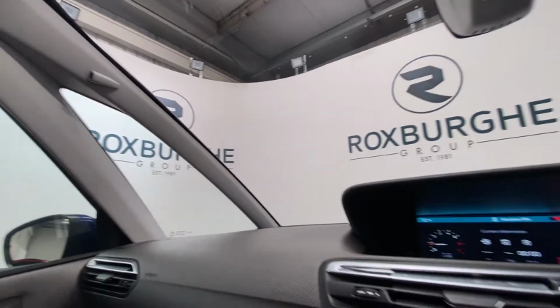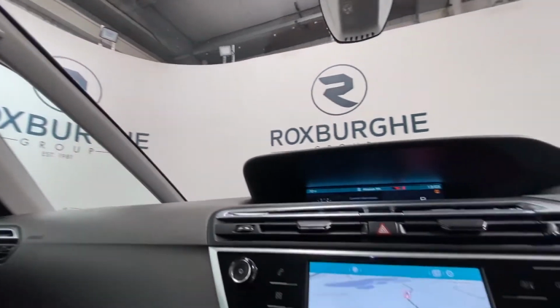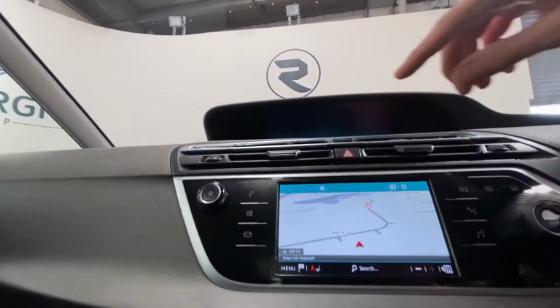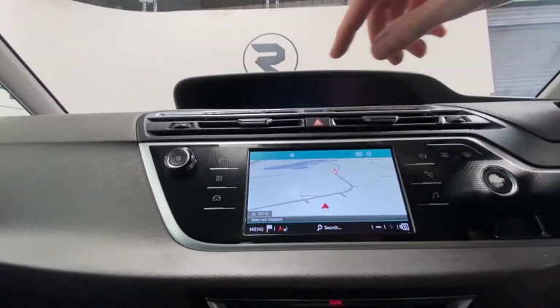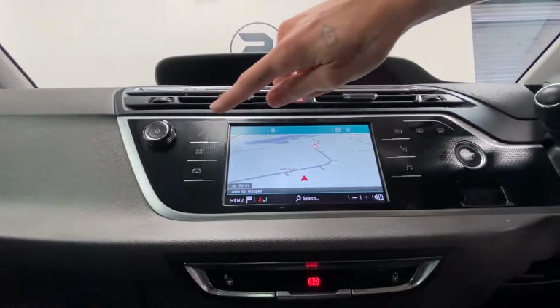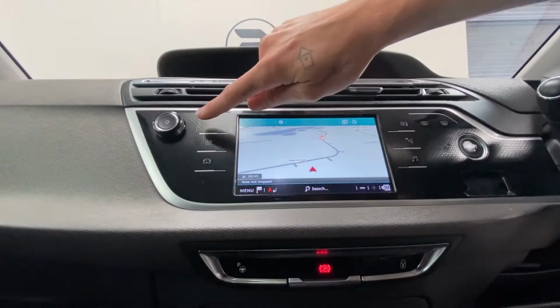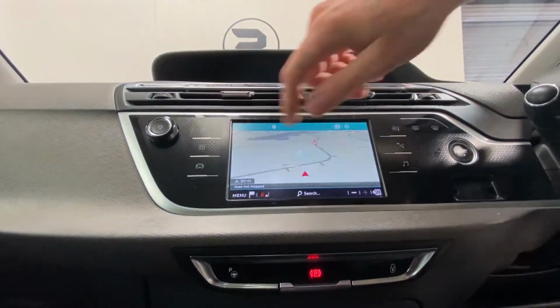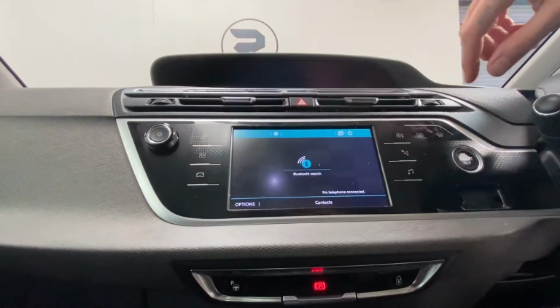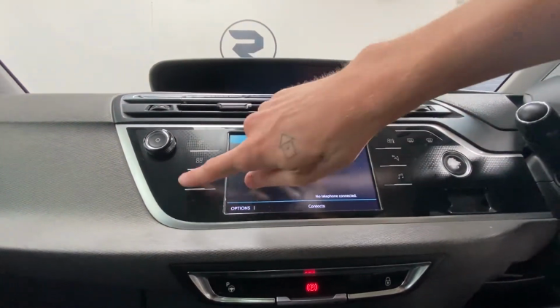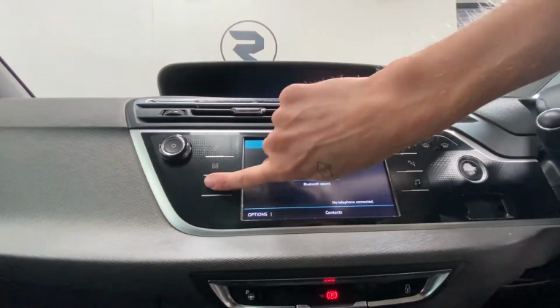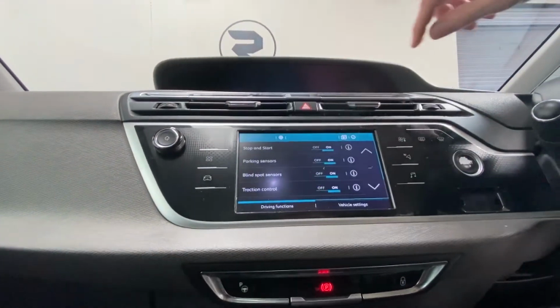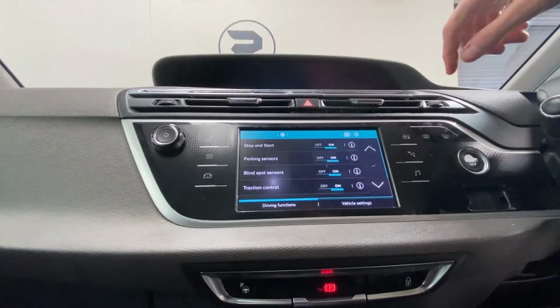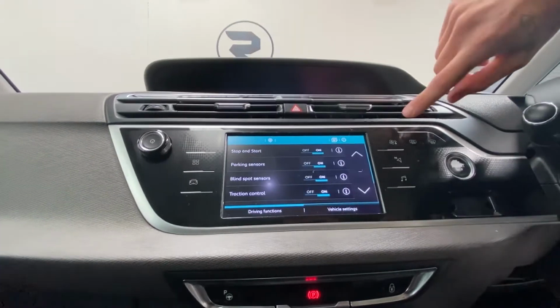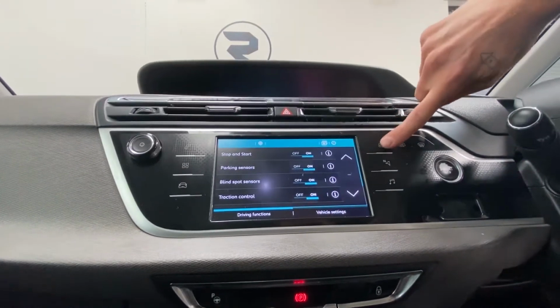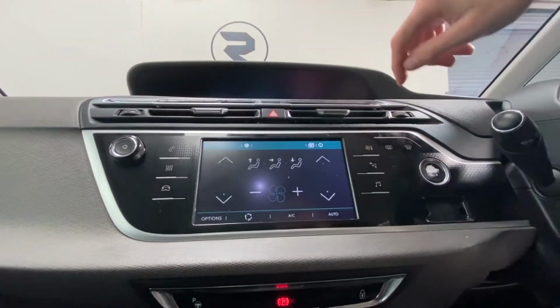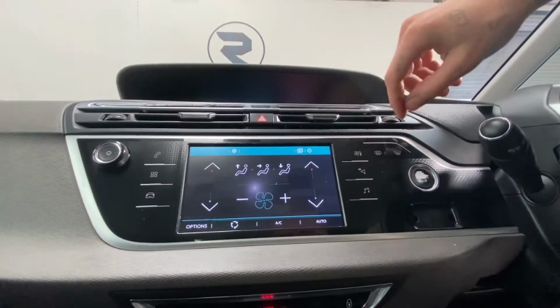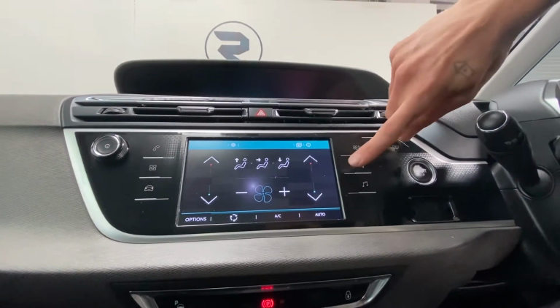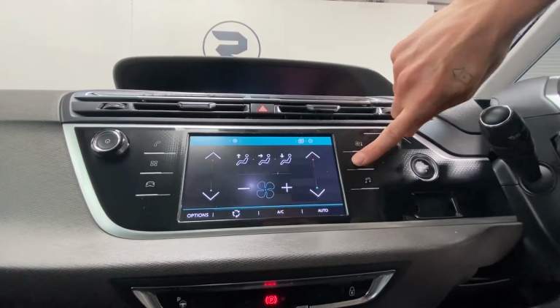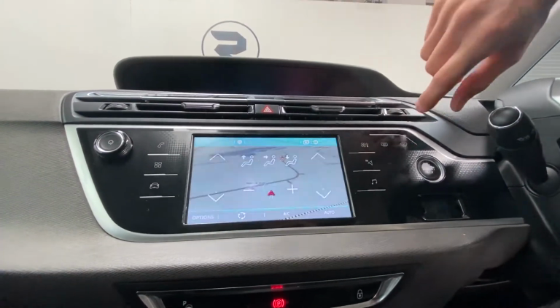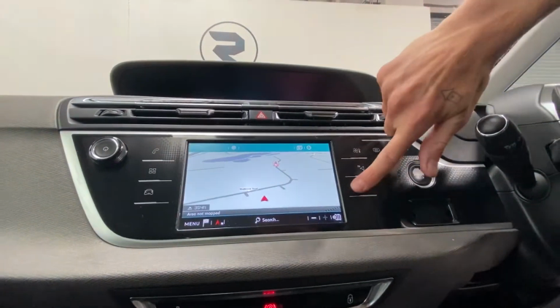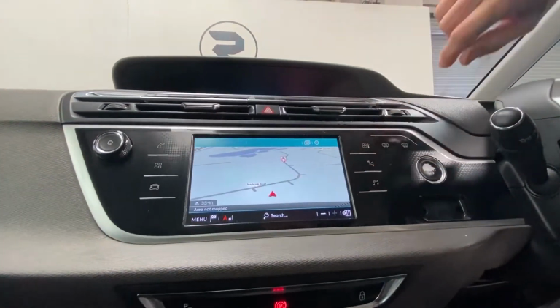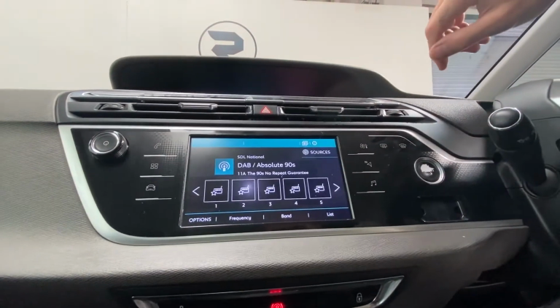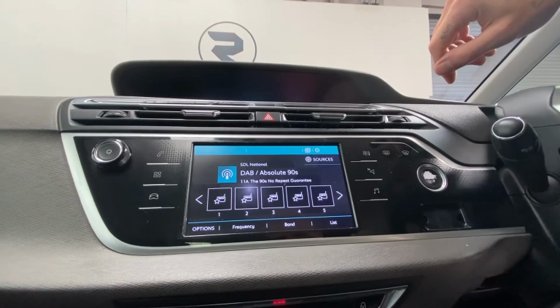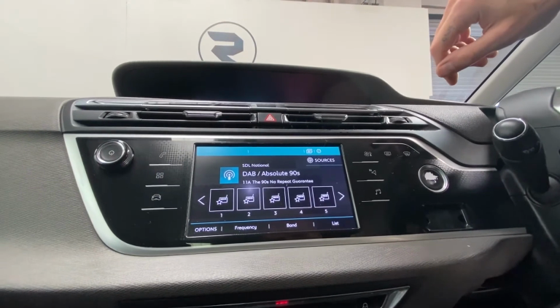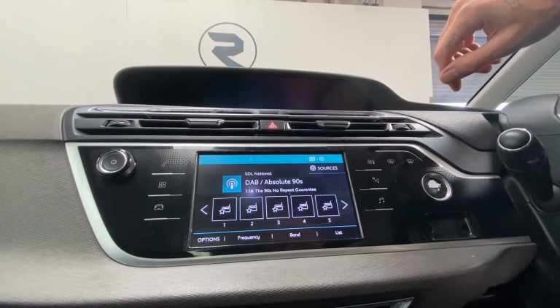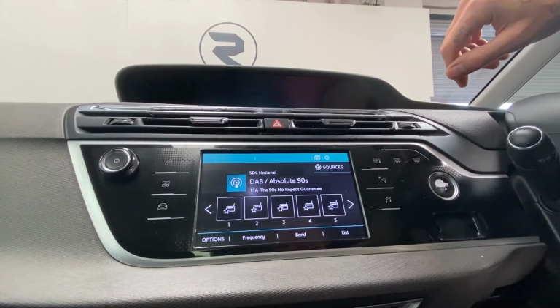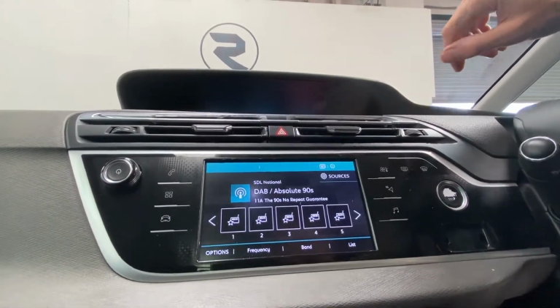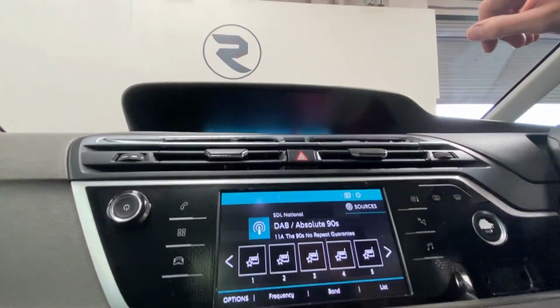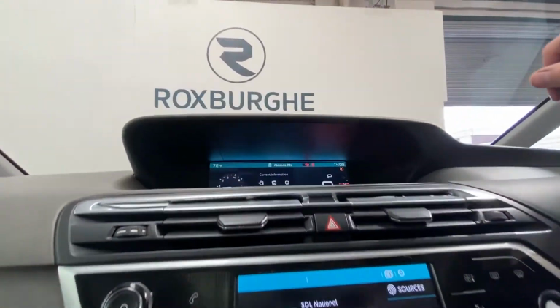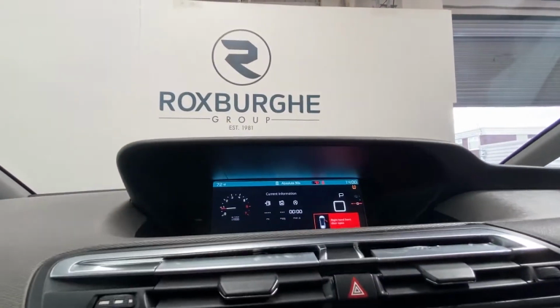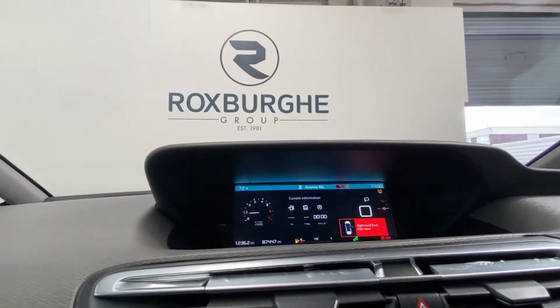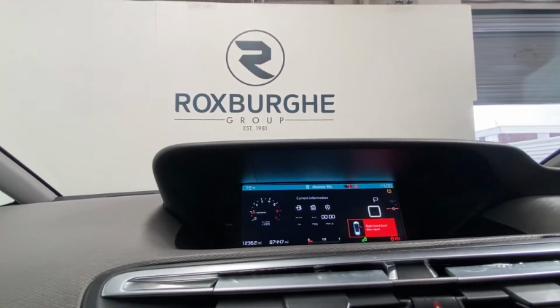Taking a look at the console — Bluetooth phone connectivity, vehicle settings, digital climate control, navigation, DAB digital and FM radio, all as standard. There's a huge console screen there.